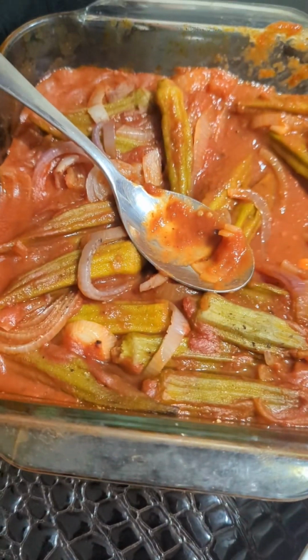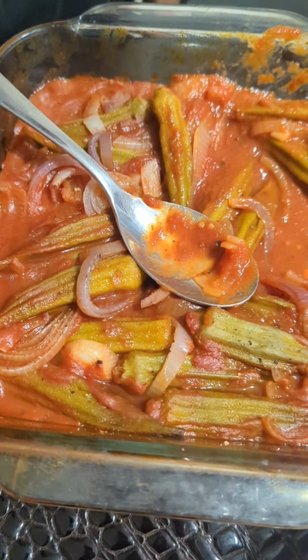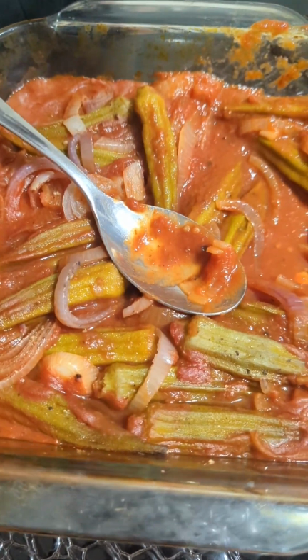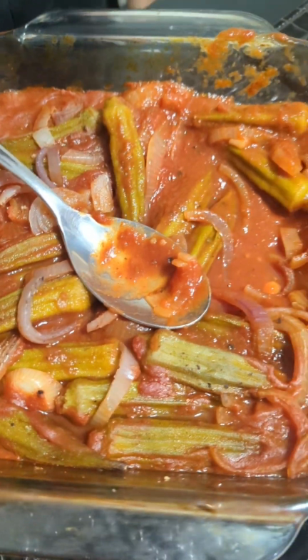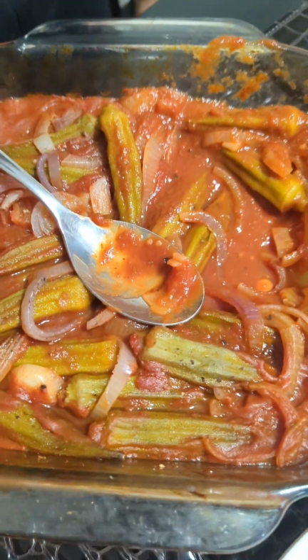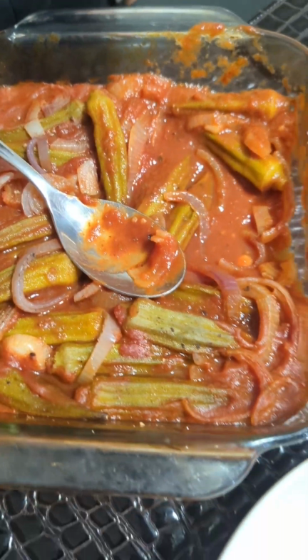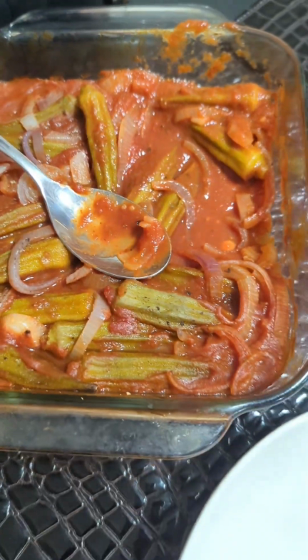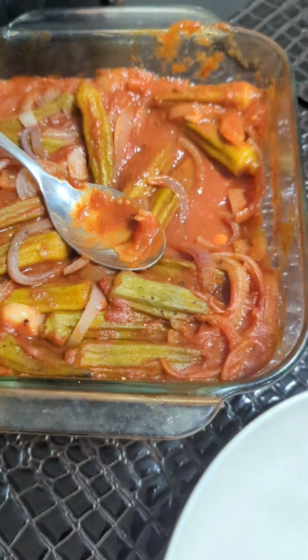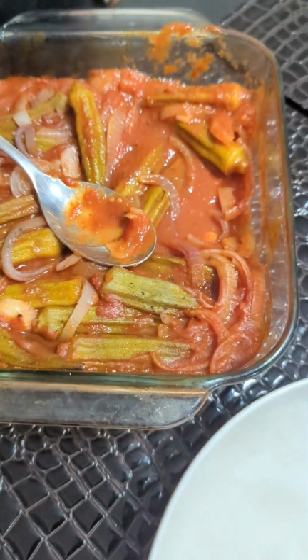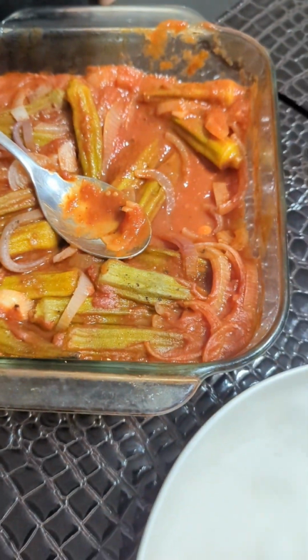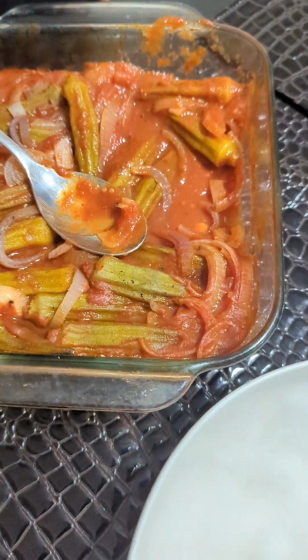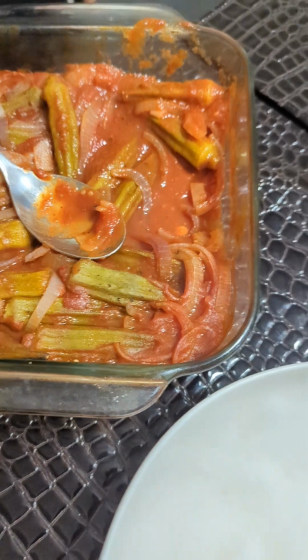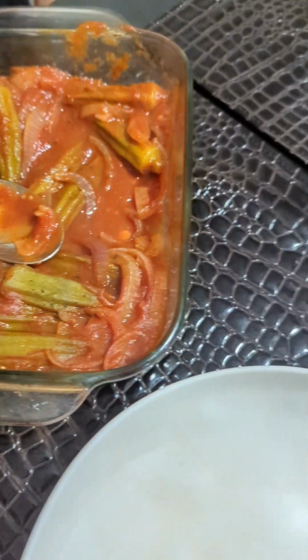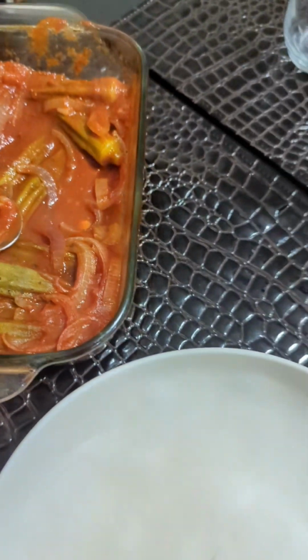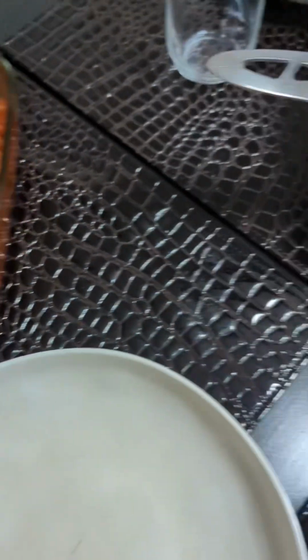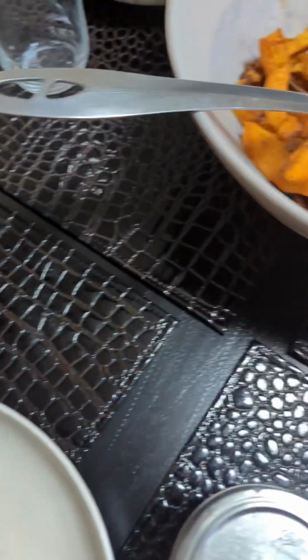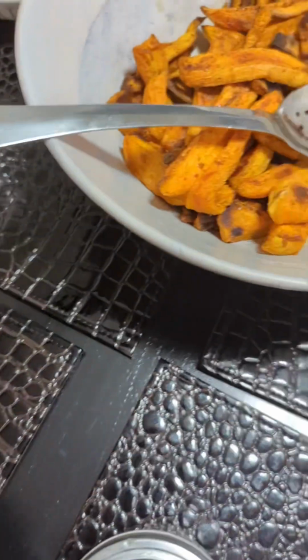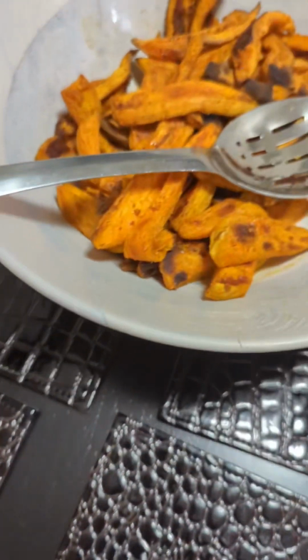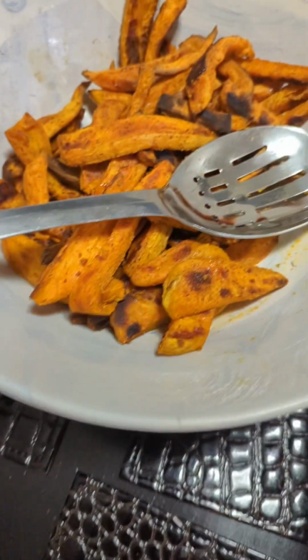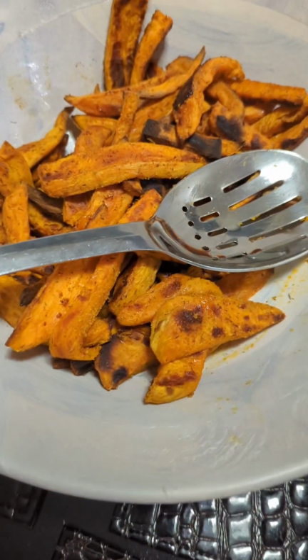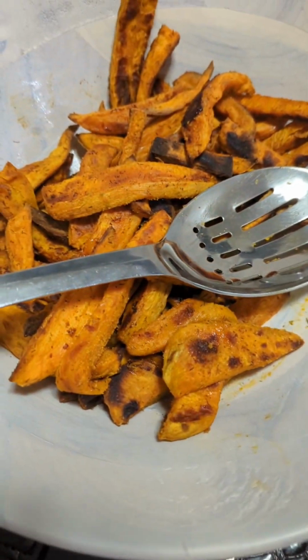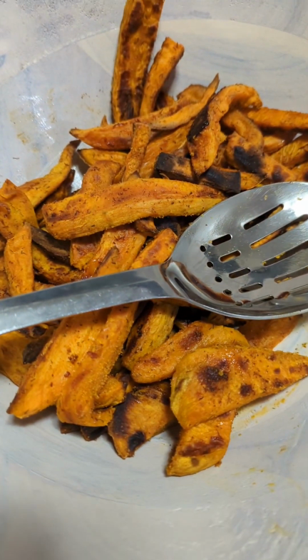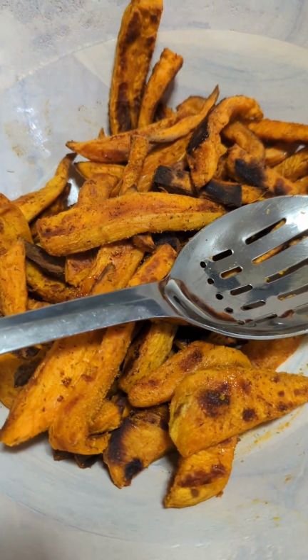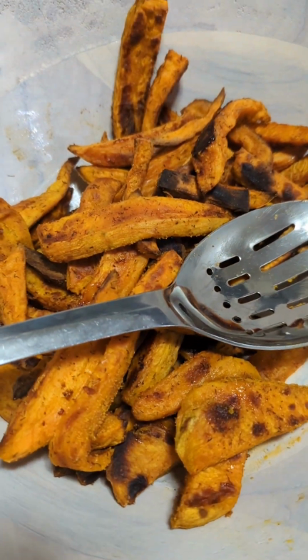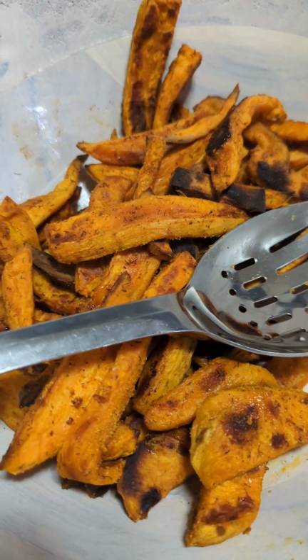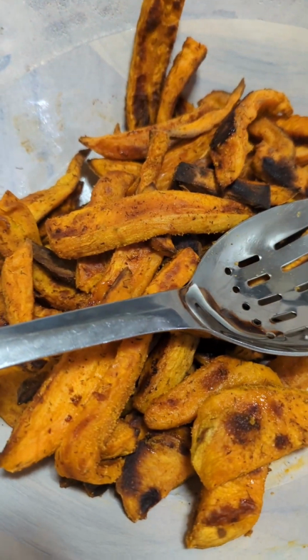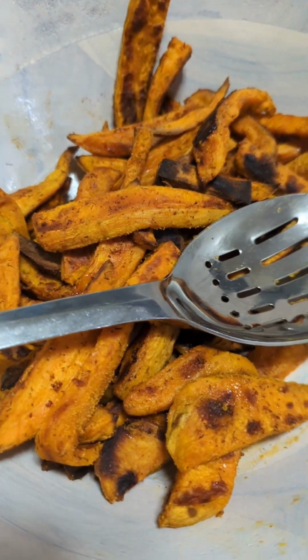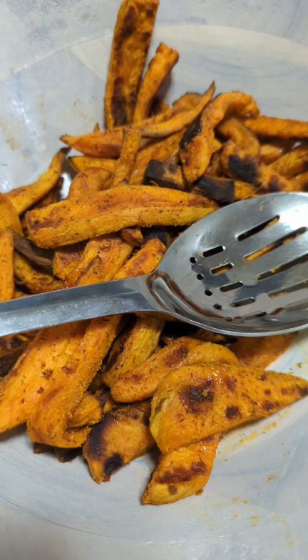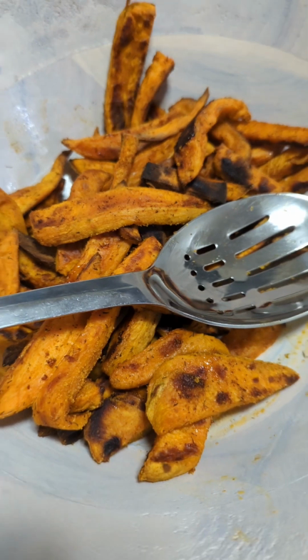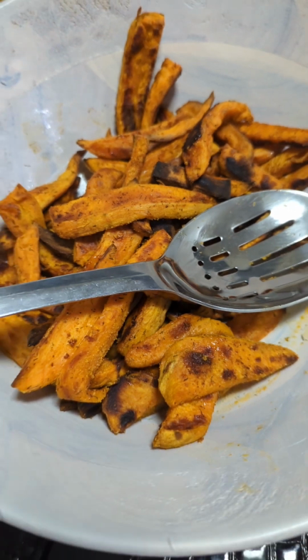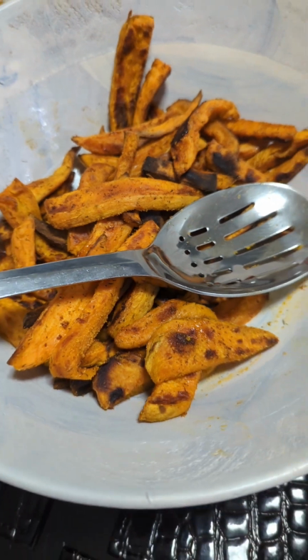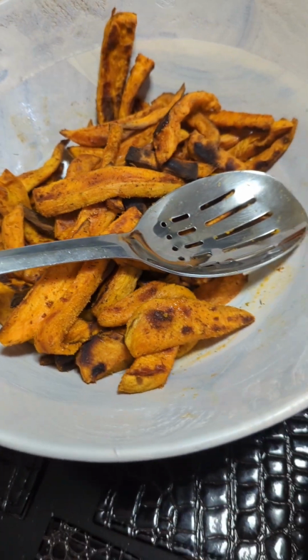So here's our dinner for tonight. We have okra marinated in pasta sauce, and tomato sauce, sweet potato wedges.